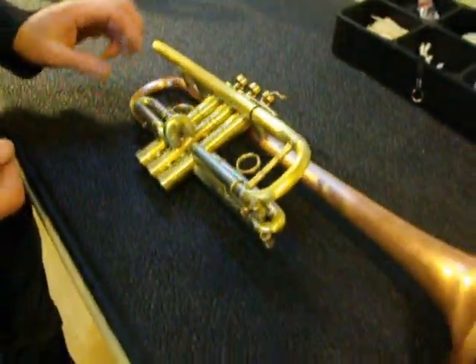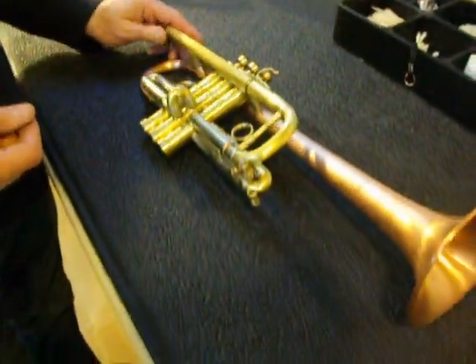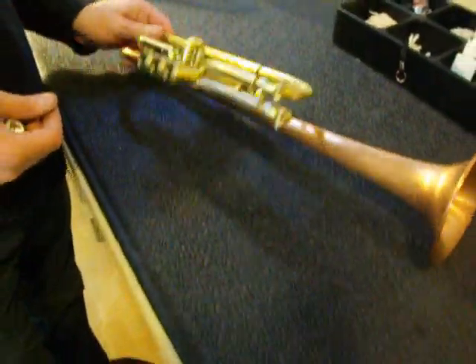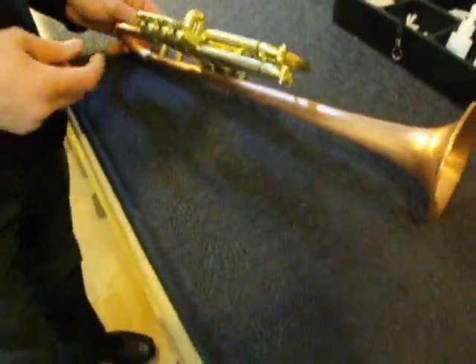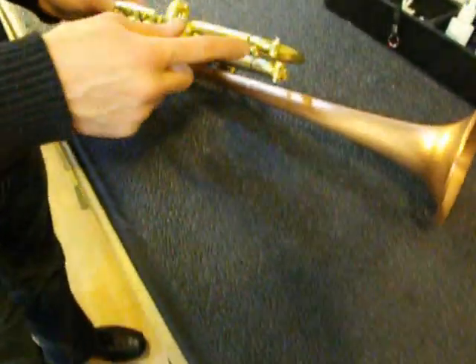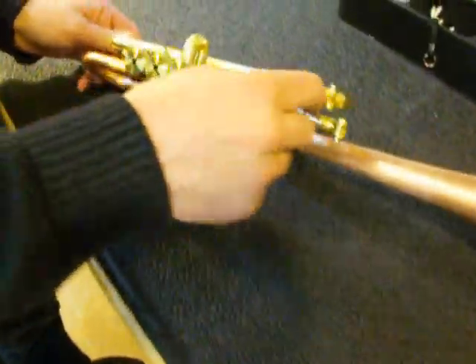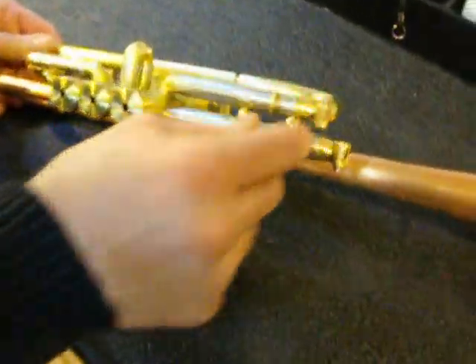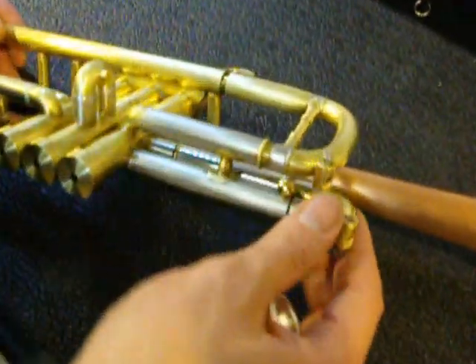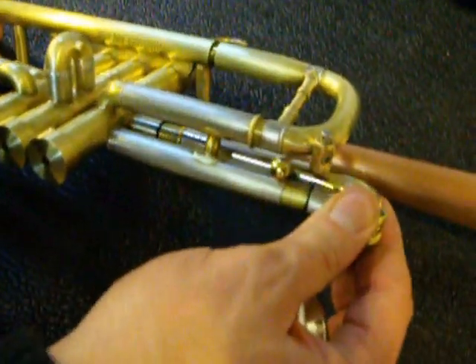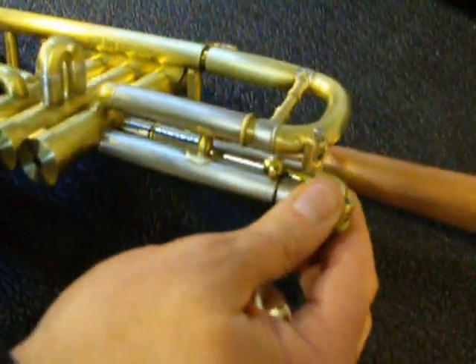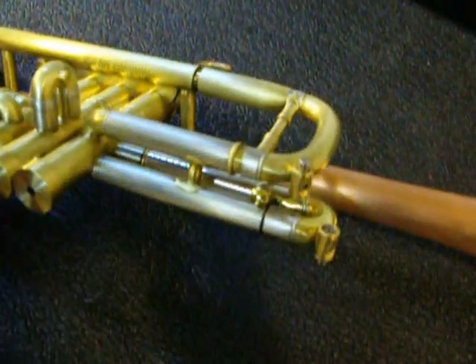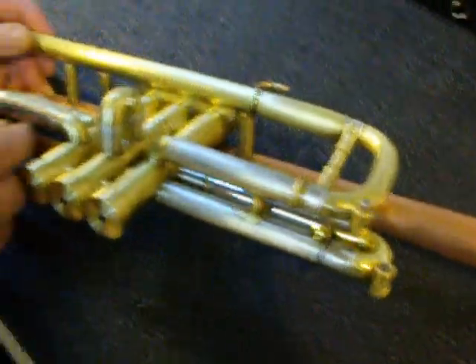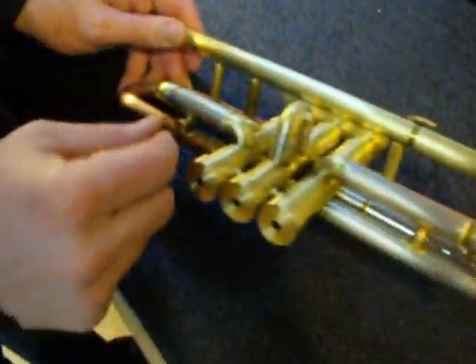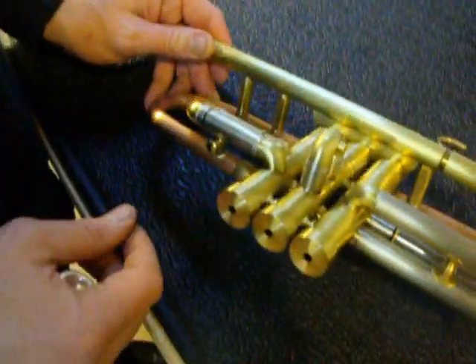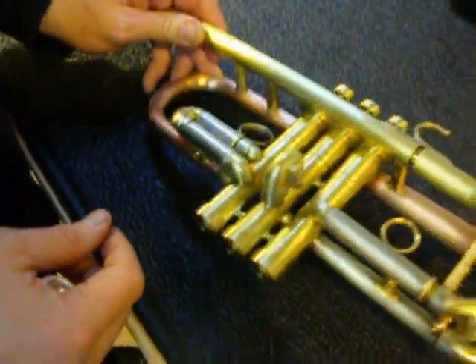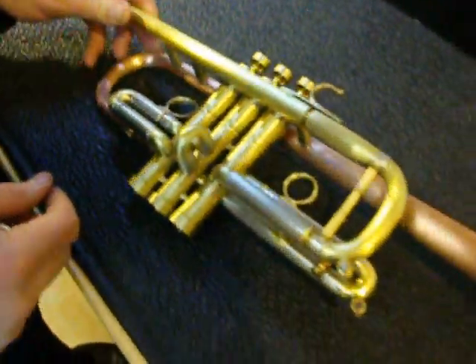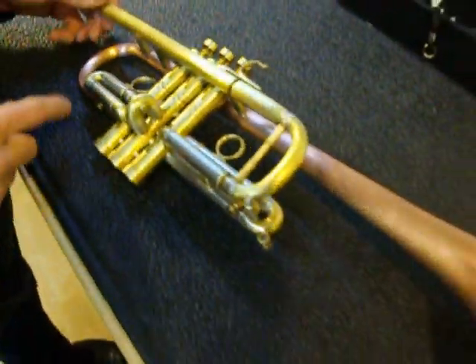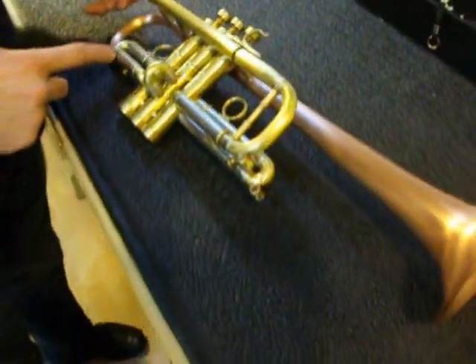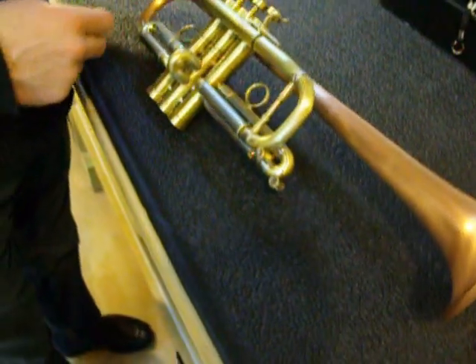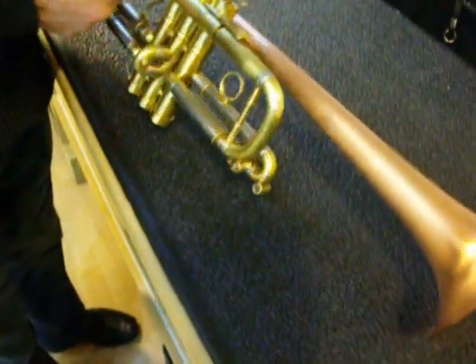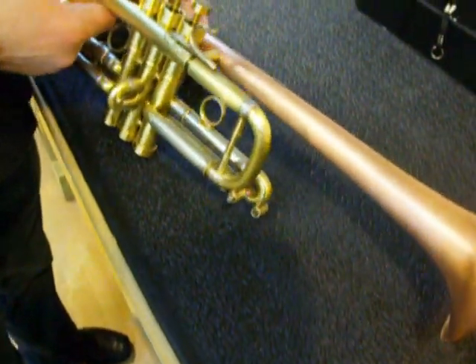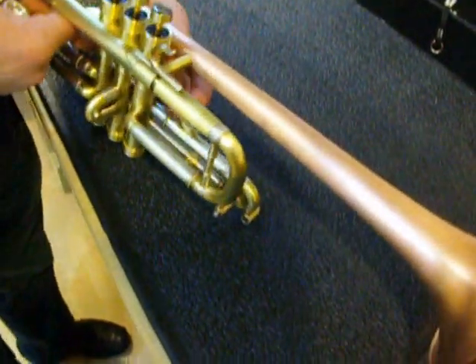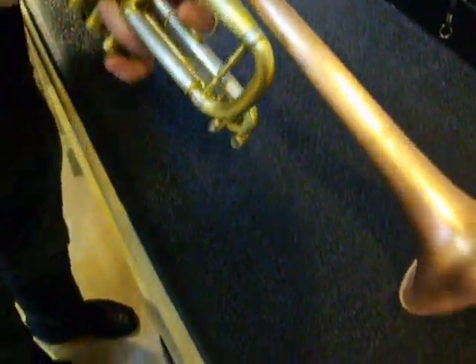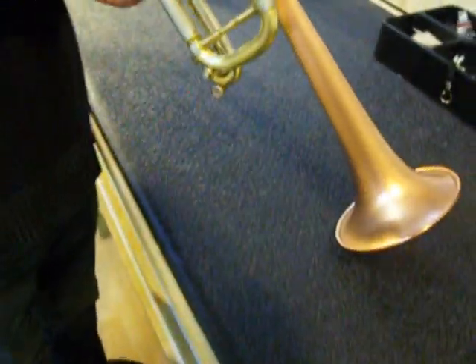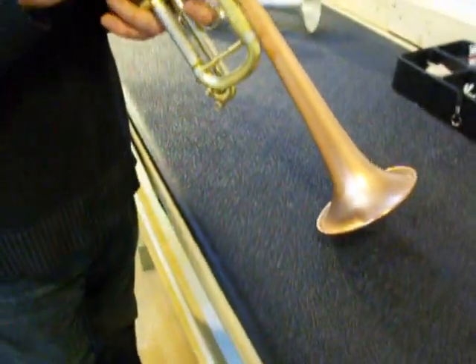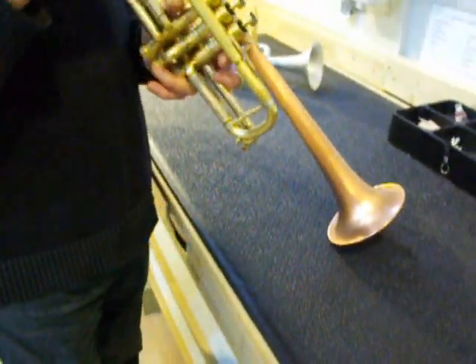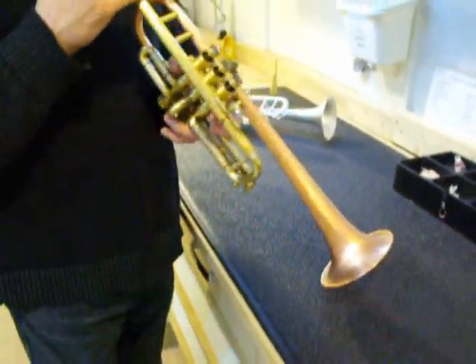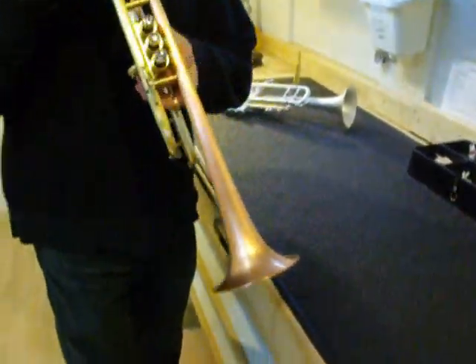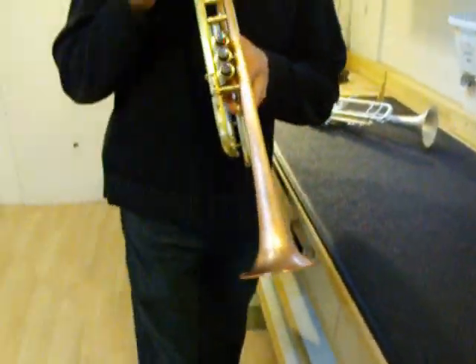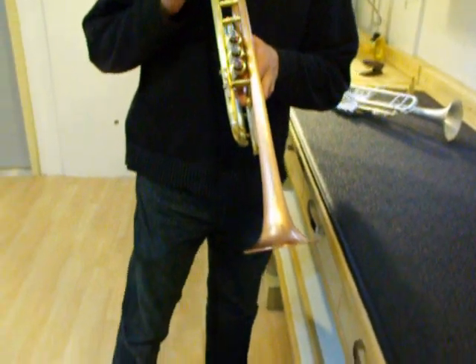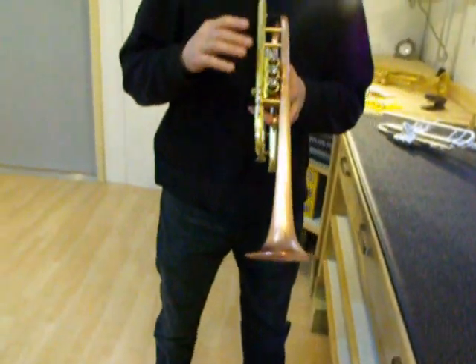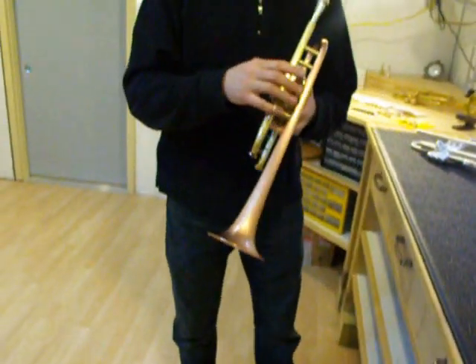This one has two stops, one for the third slide and one for the first. It also has all rings on the slides, a heavy leaf pipe sleeve, and the 907 bracing.